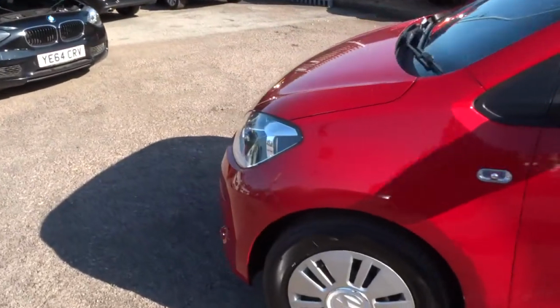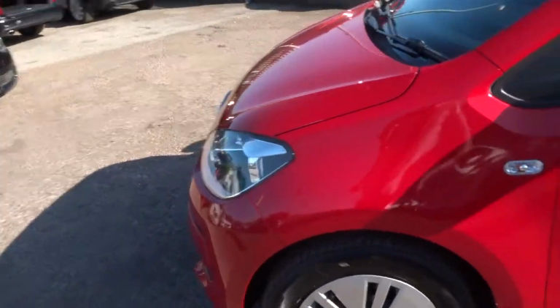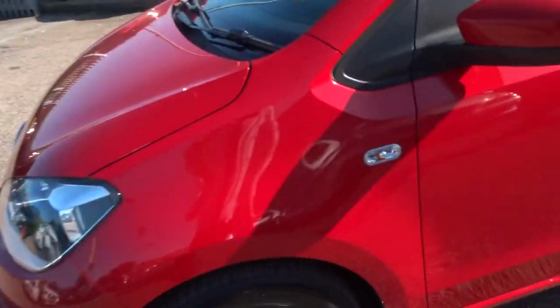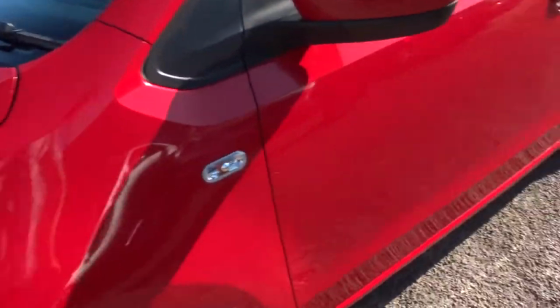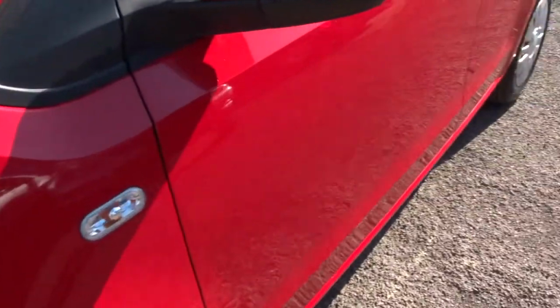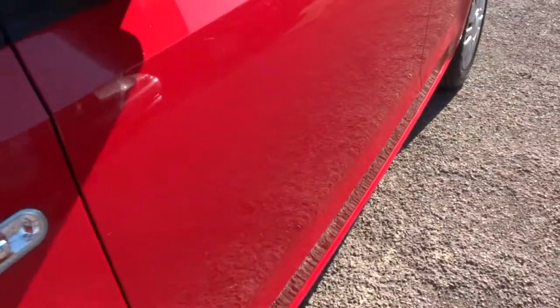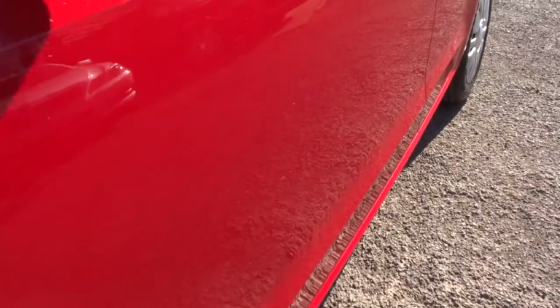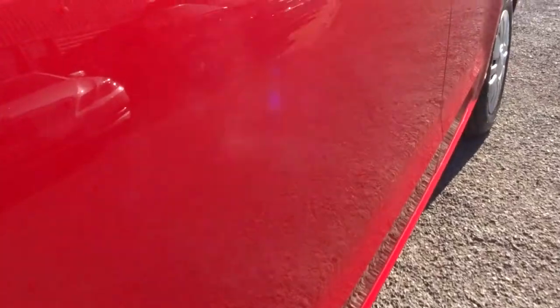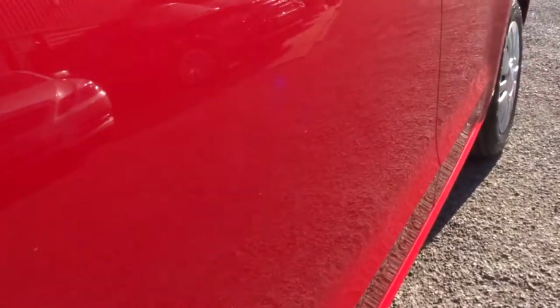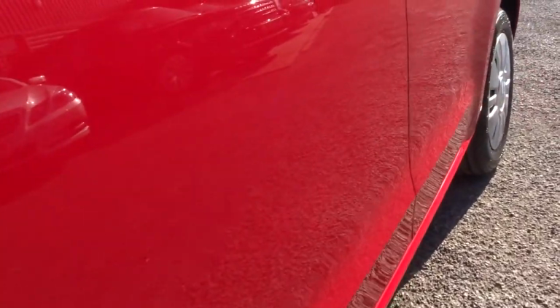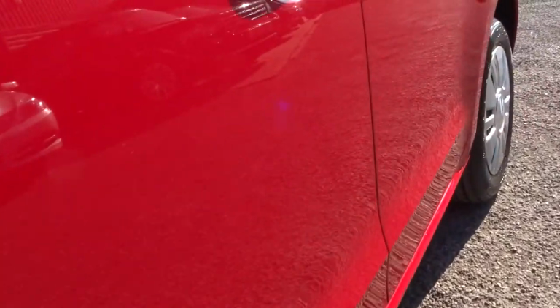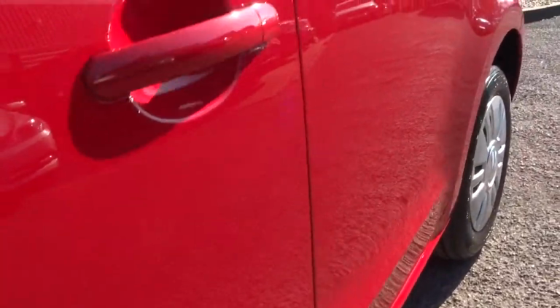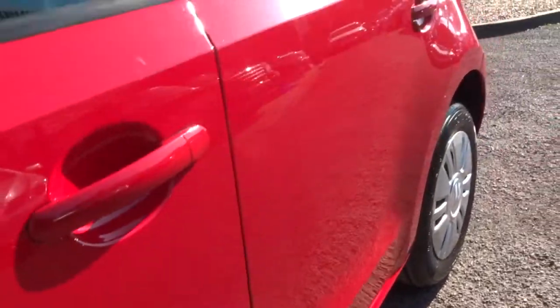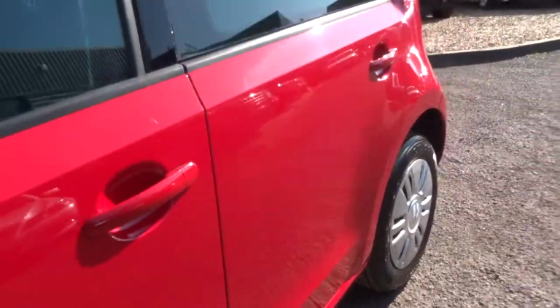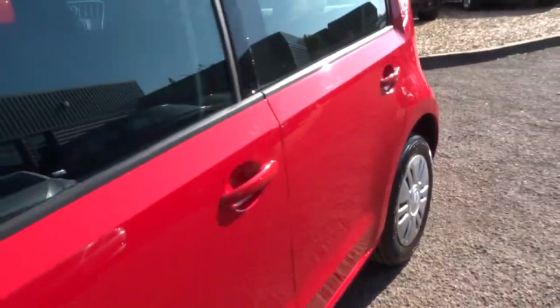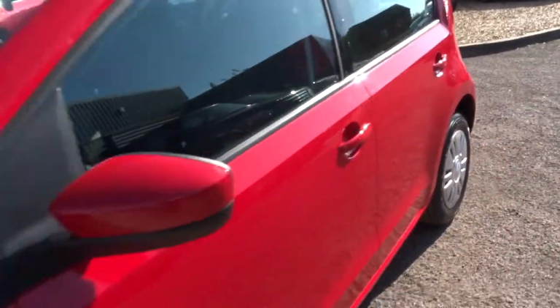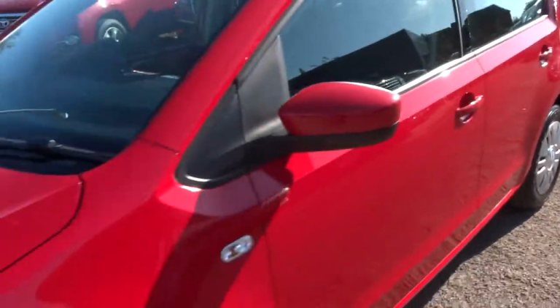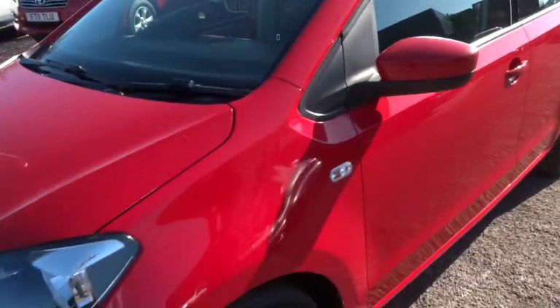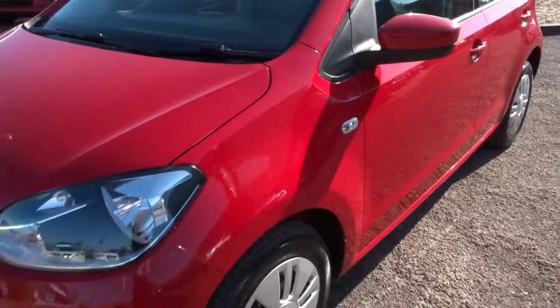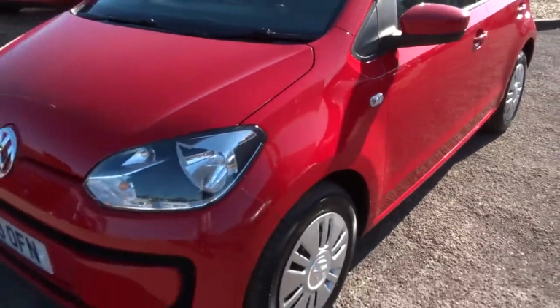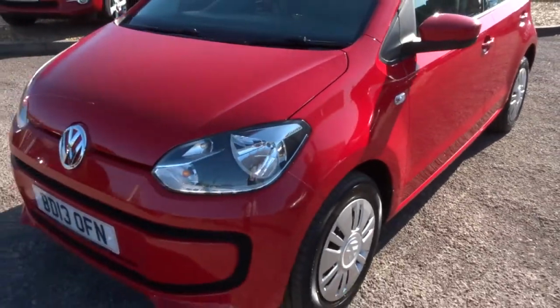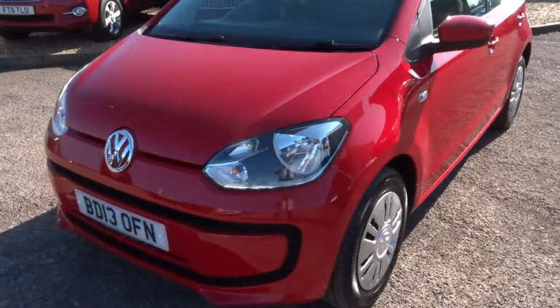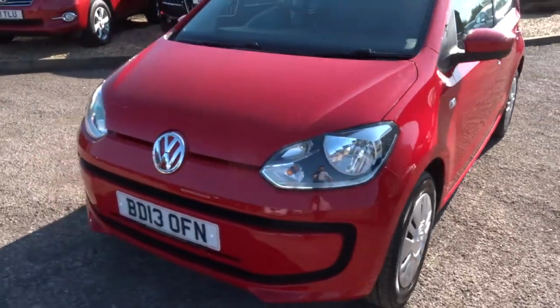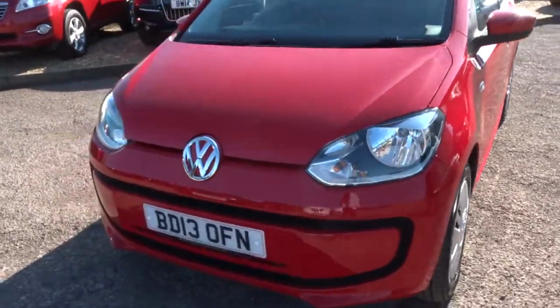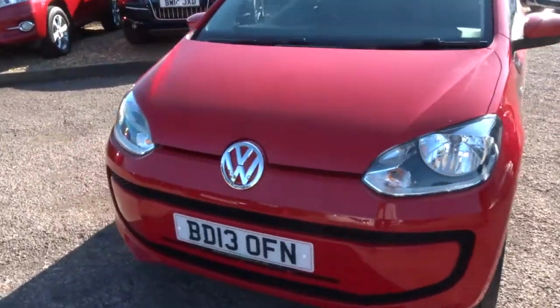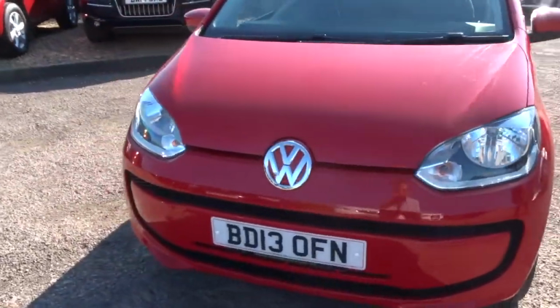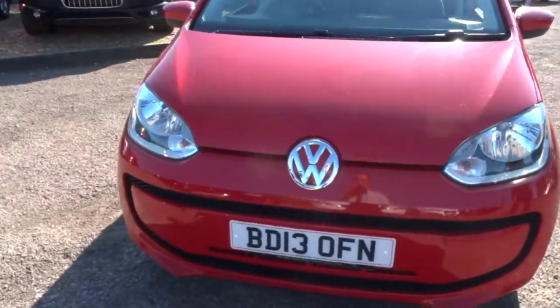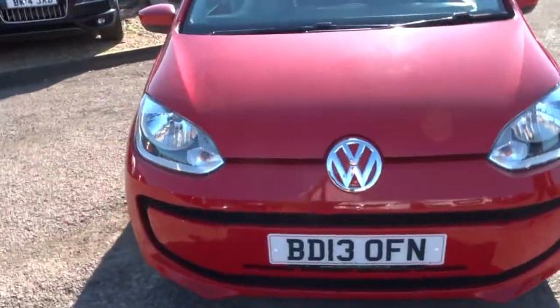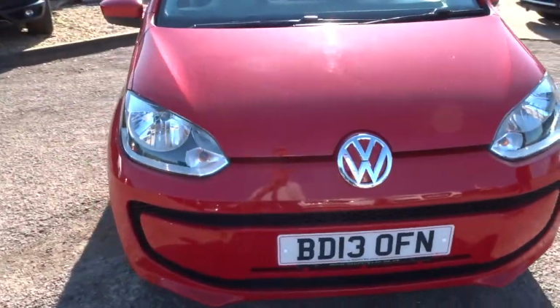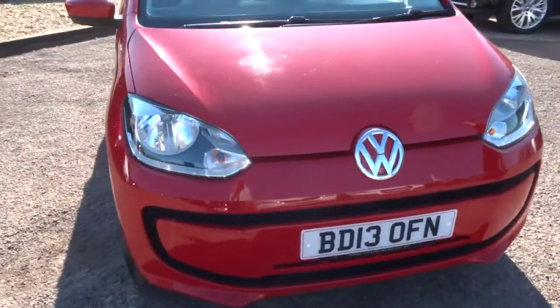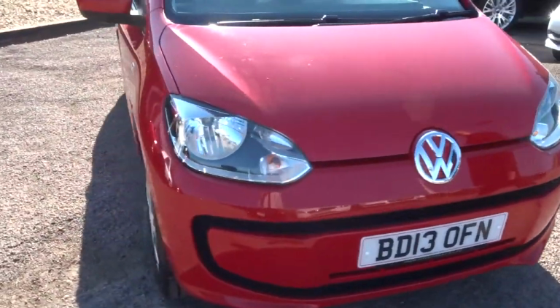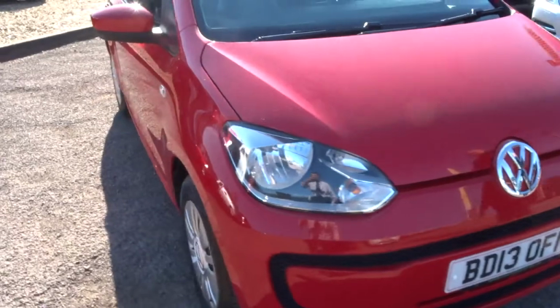The paintwork on this car is absolutely stunning. When we were doing the photographs and the spec, we couldn't see a blemish on the car. You'd do well to find one.